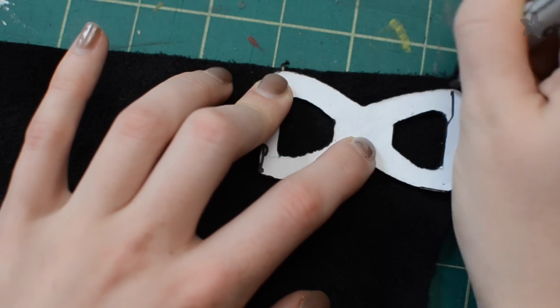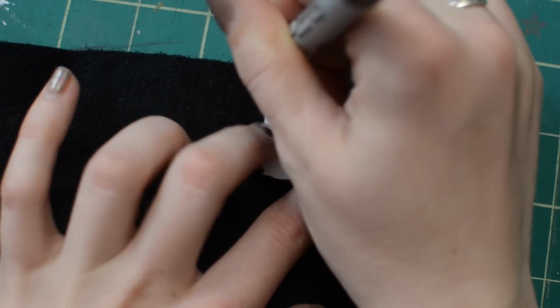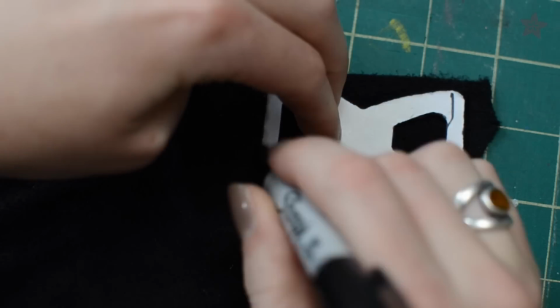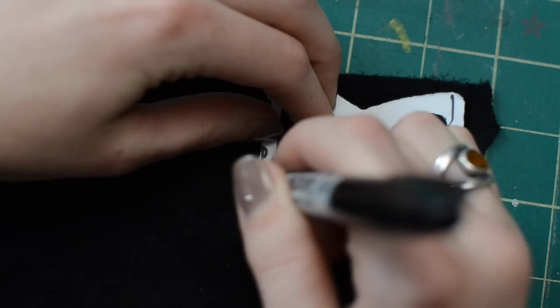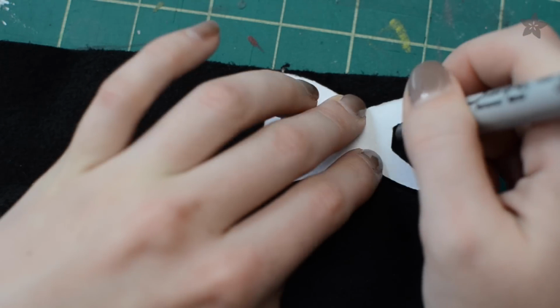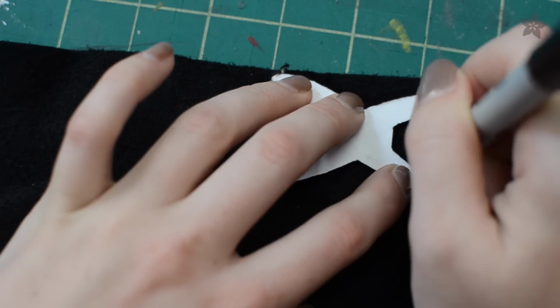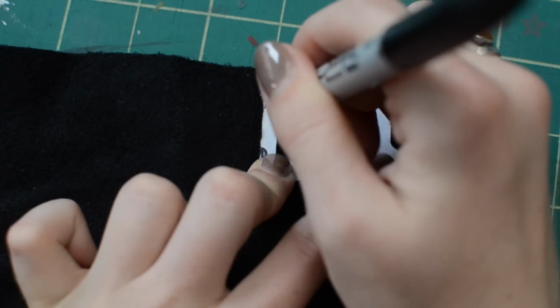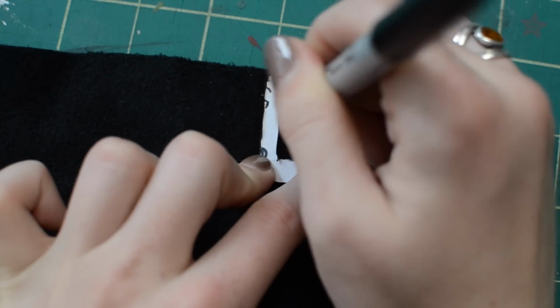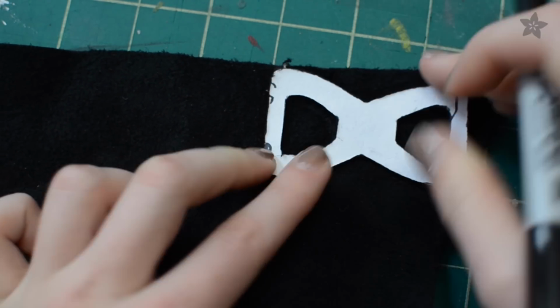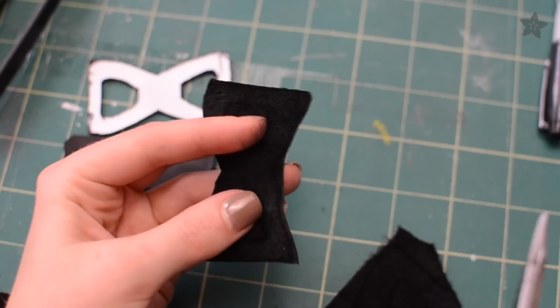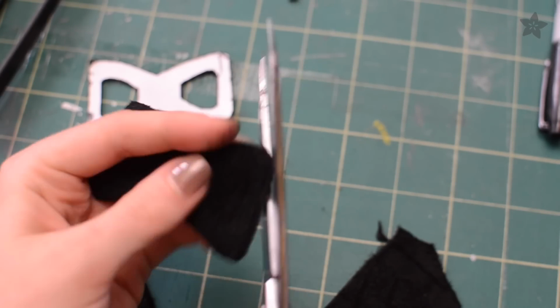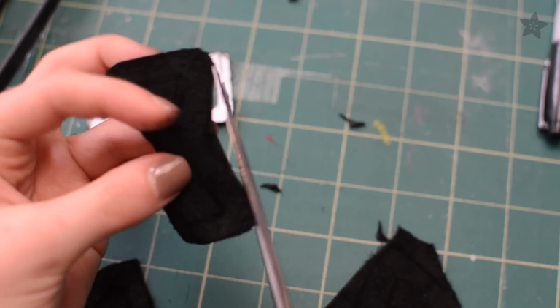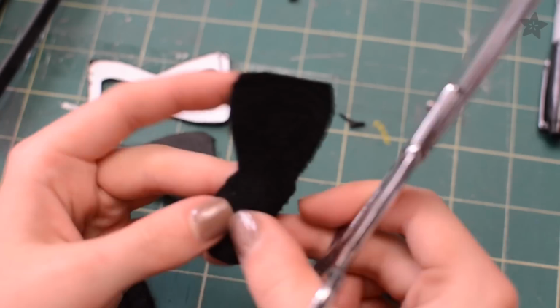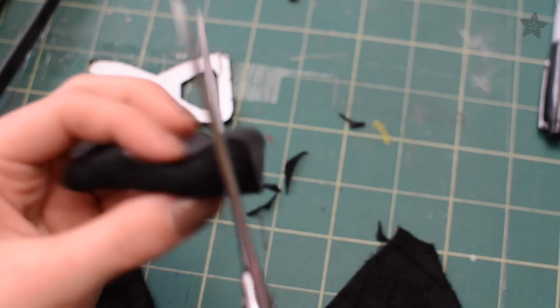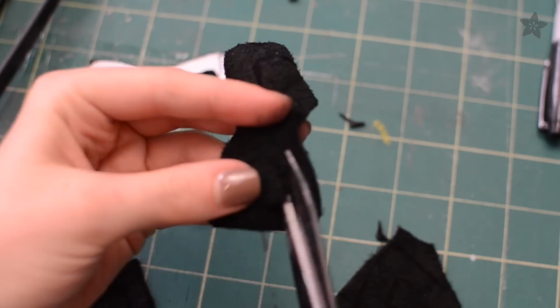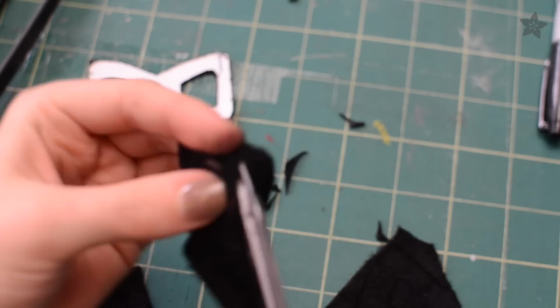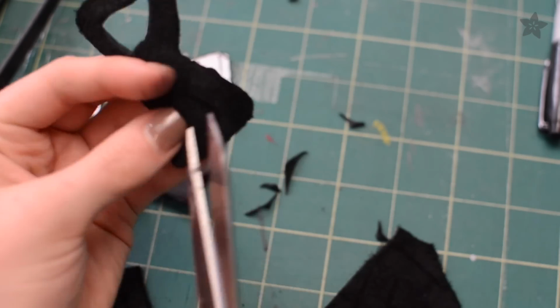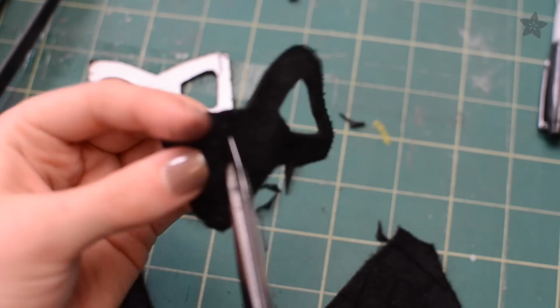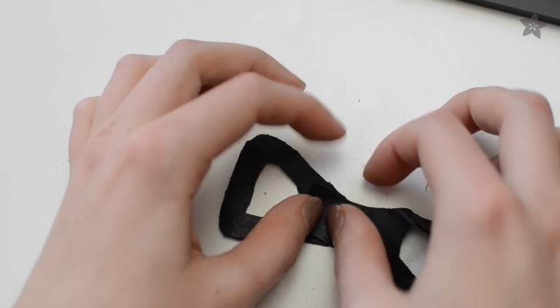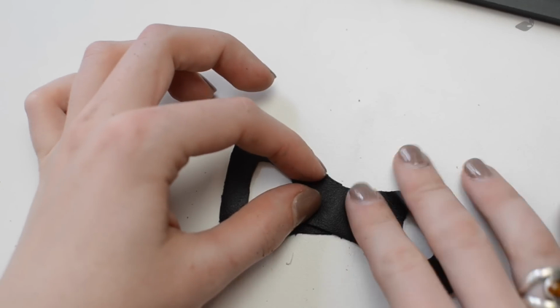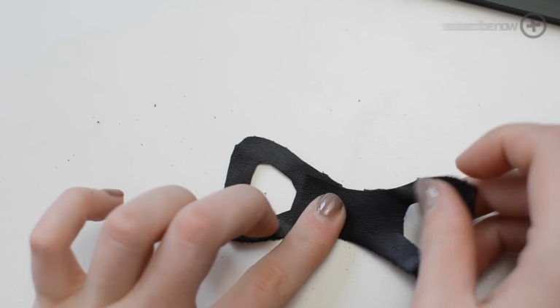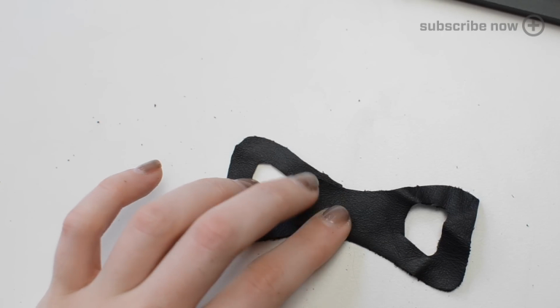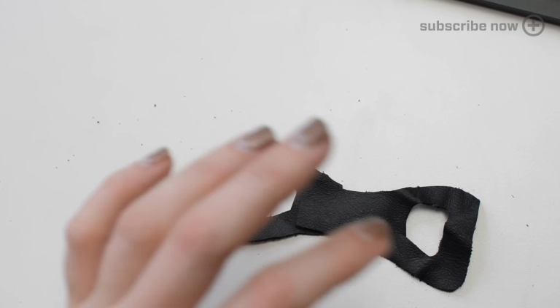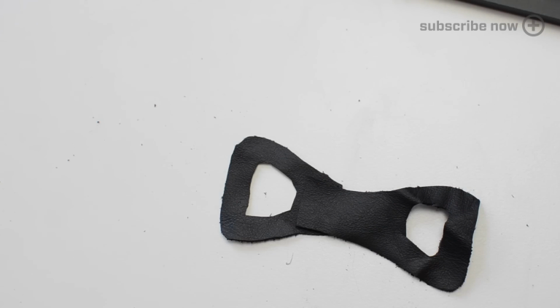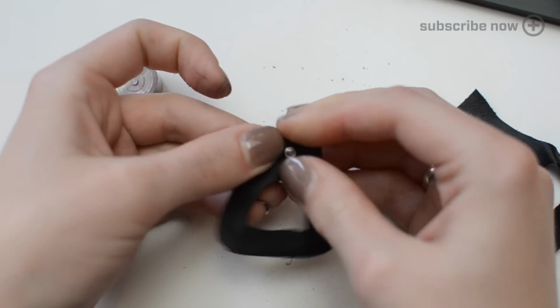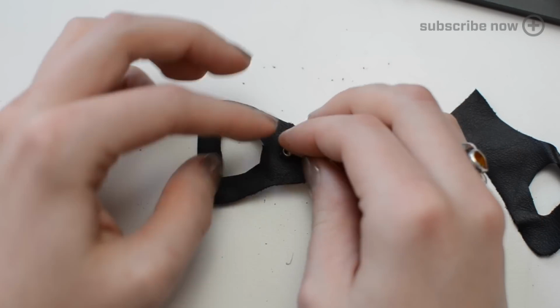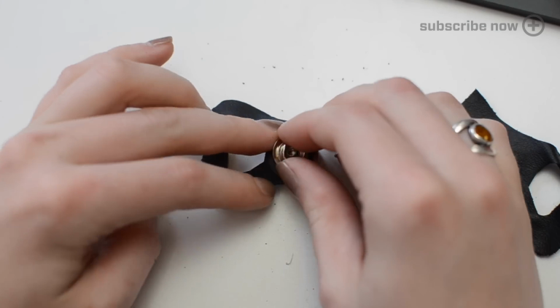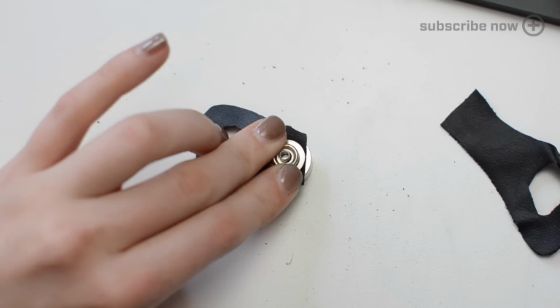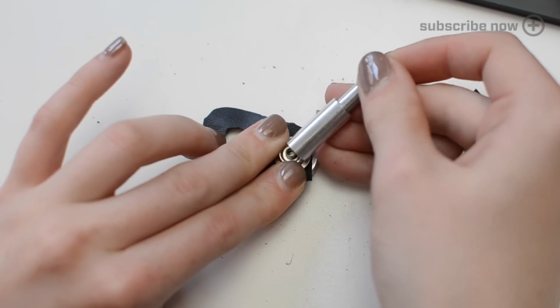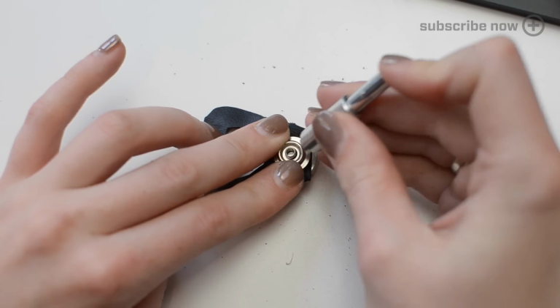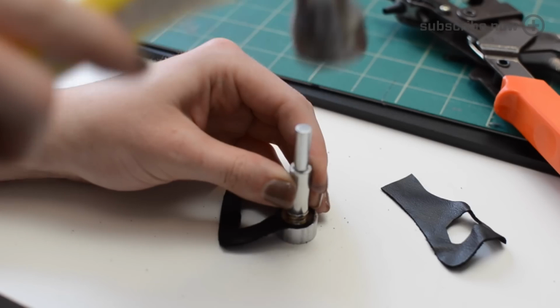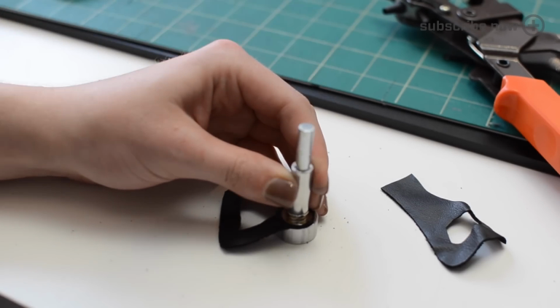Begin by making a cardboard template for your chain links. Use scraps of leather or an old bike inner tube and cut out a whole bunch of this figure-8 shape. Create two special end pieces with elongated tabs and affix snap fasteners or velcro tape.